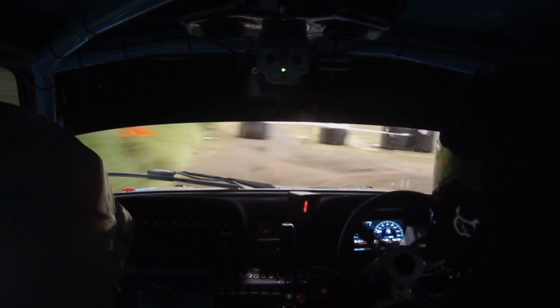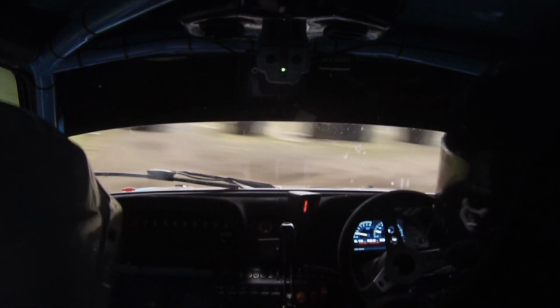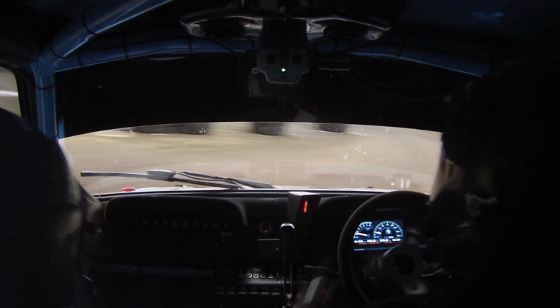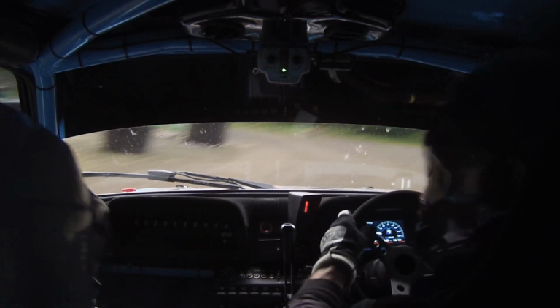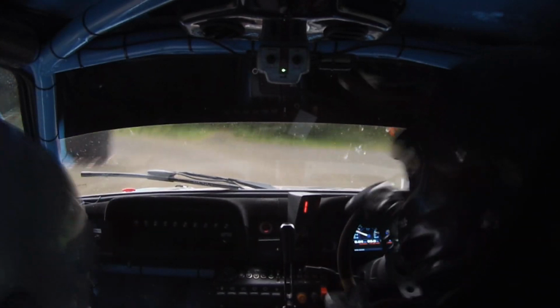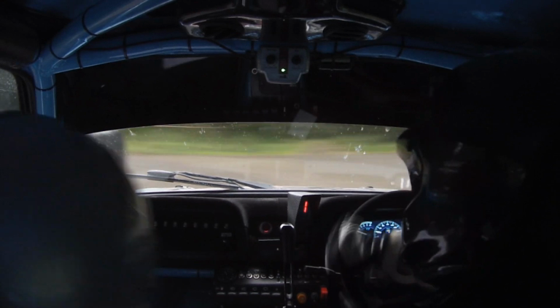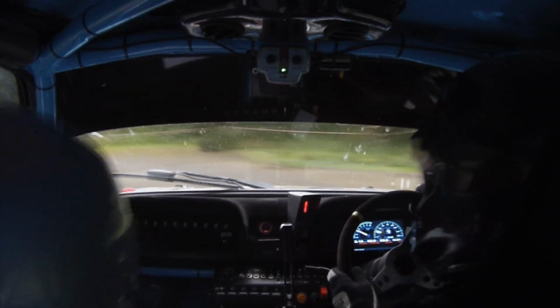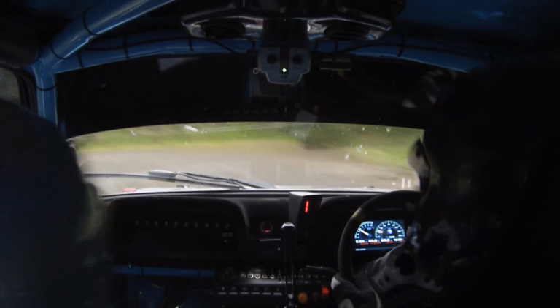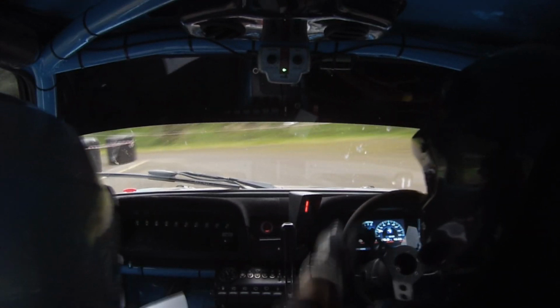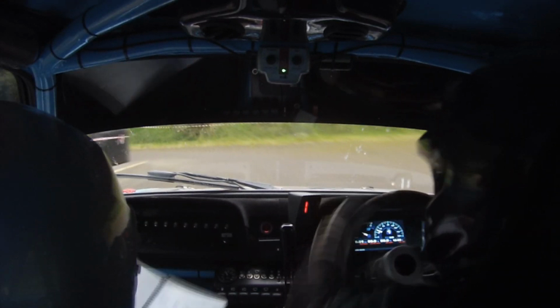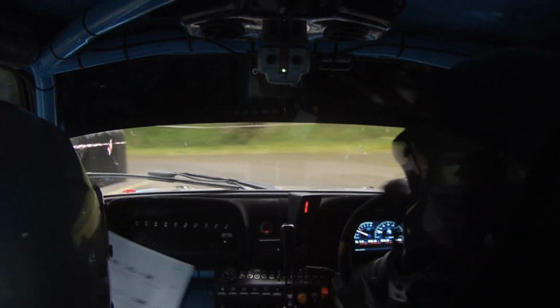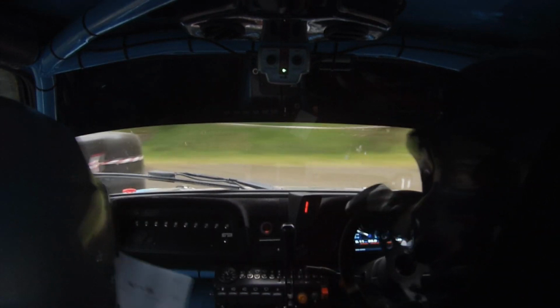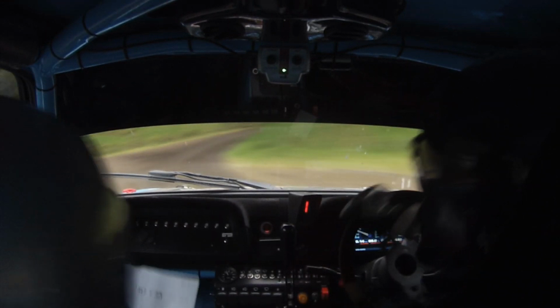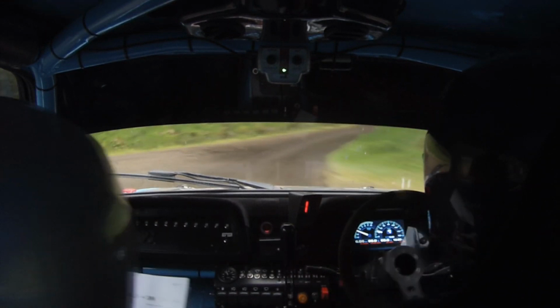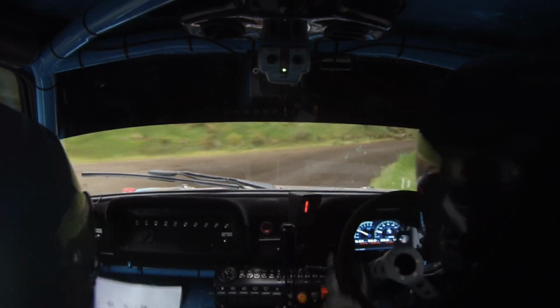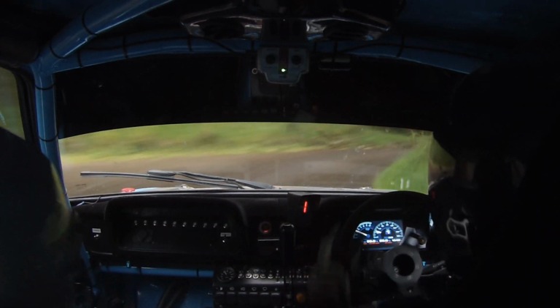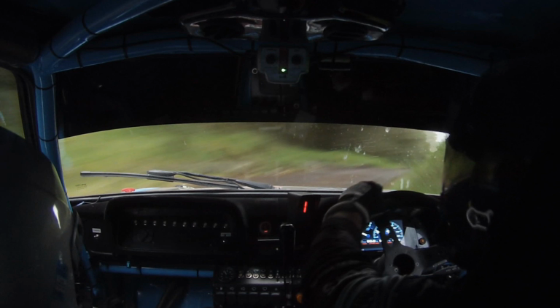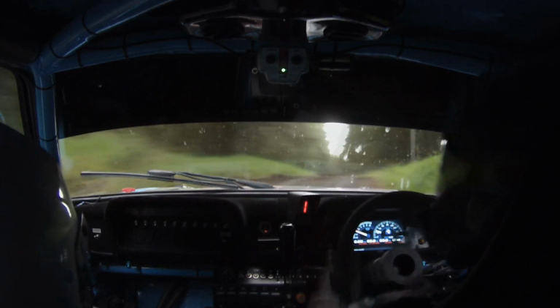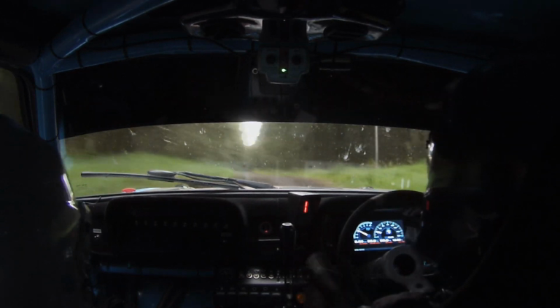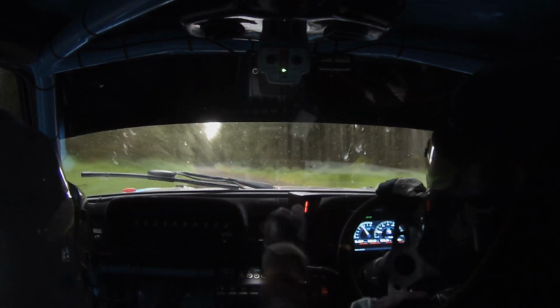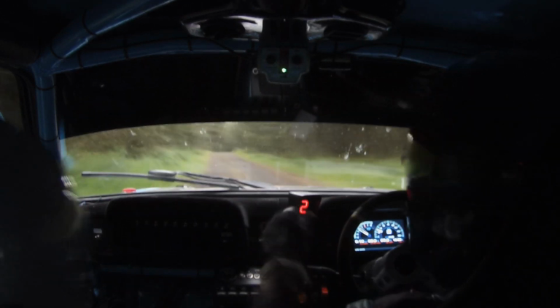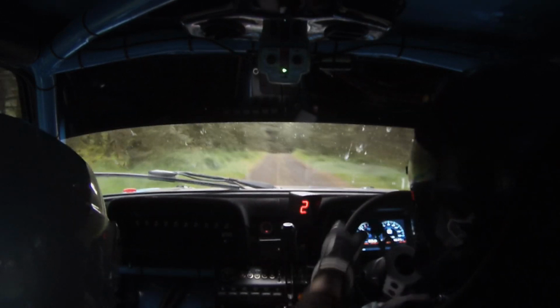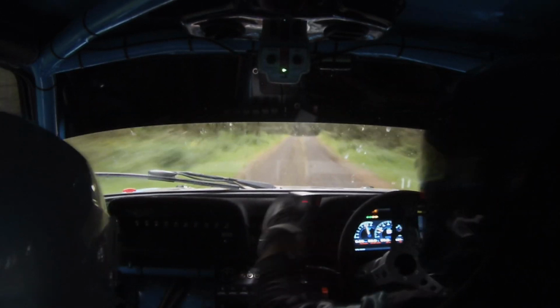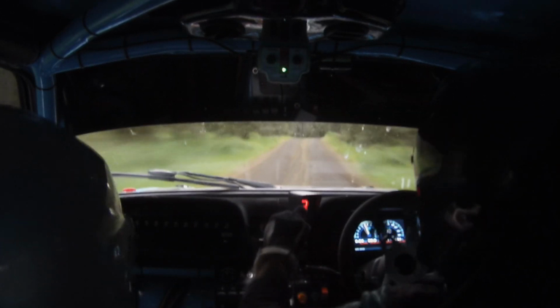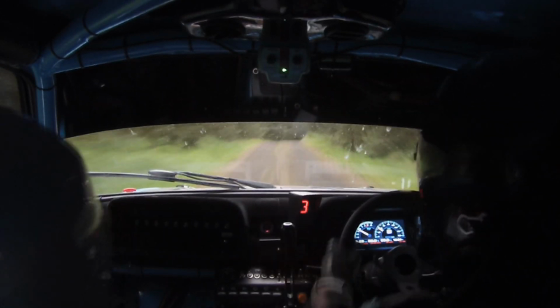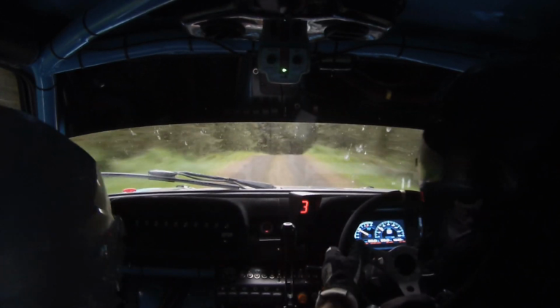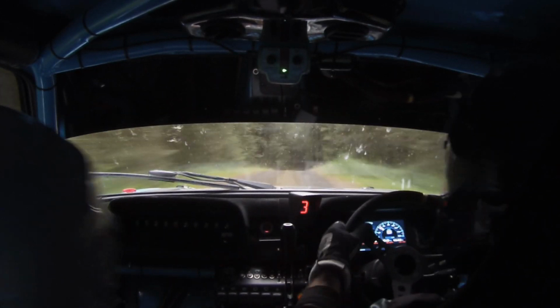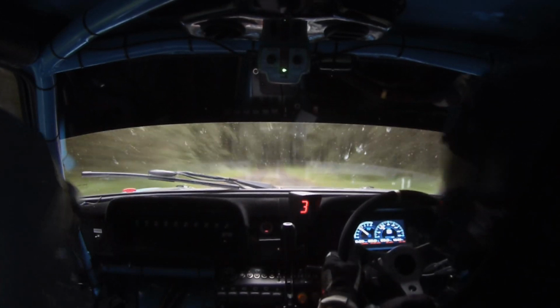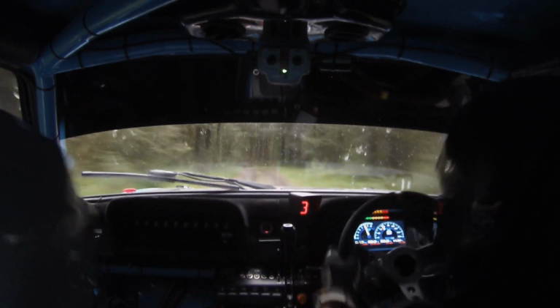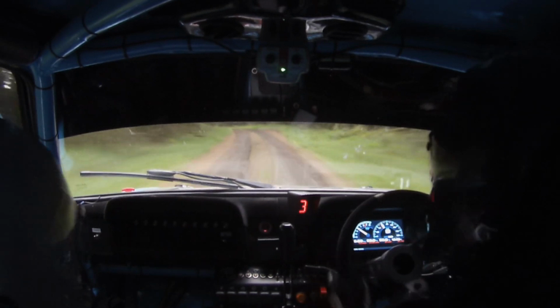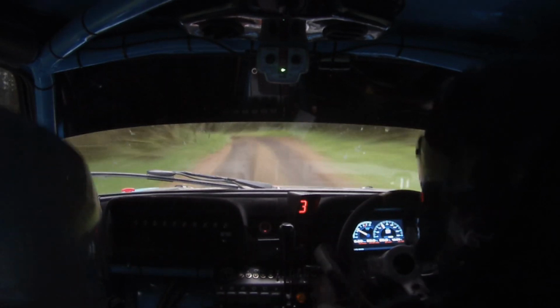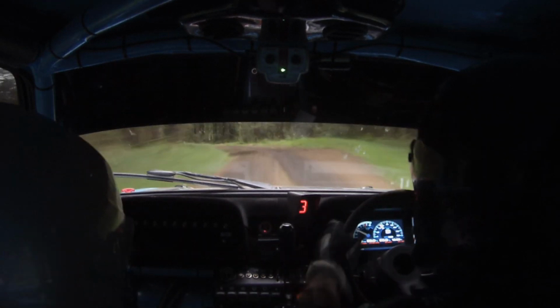Oh, you bastard. And then square right out of it, 60. Did I hit that, Con? I don't think so. Square right. Right in the middle over crest bump, 40. To caution four left, it tightens and three right. Four left, it tightens, caution and three right.